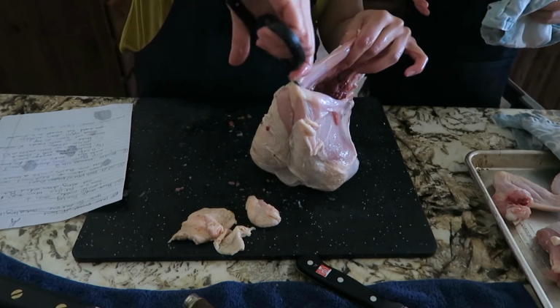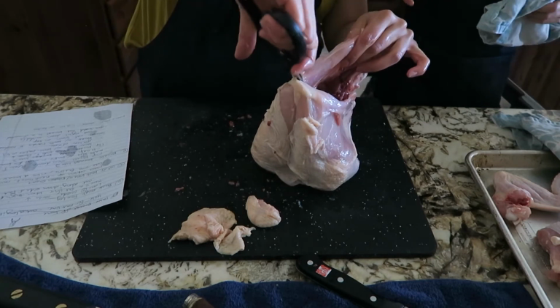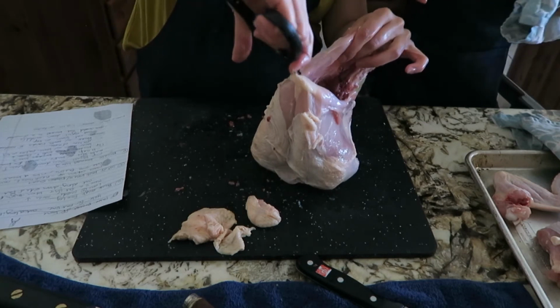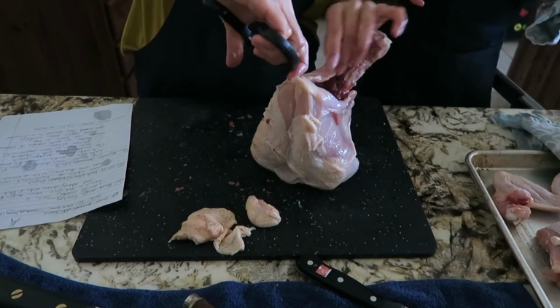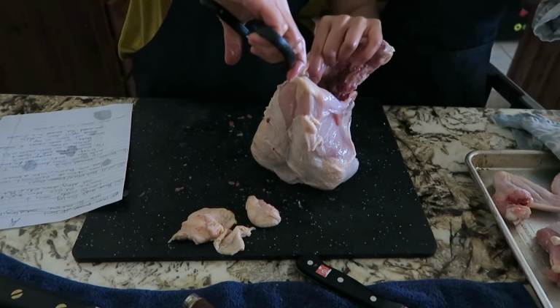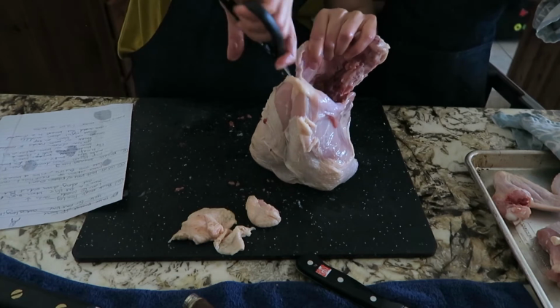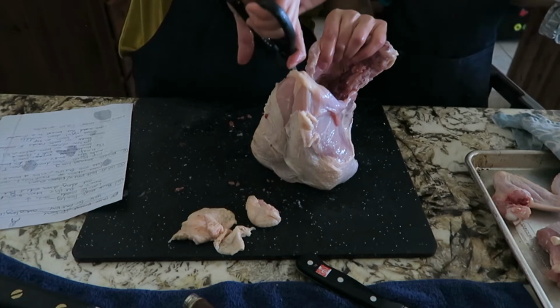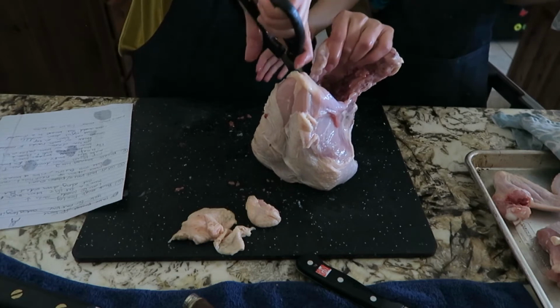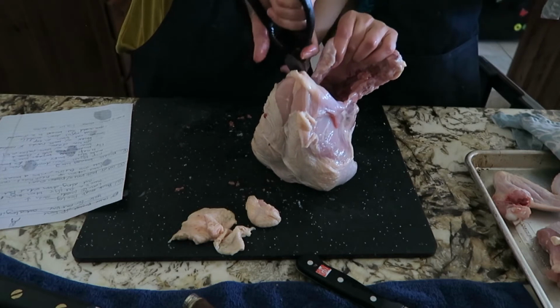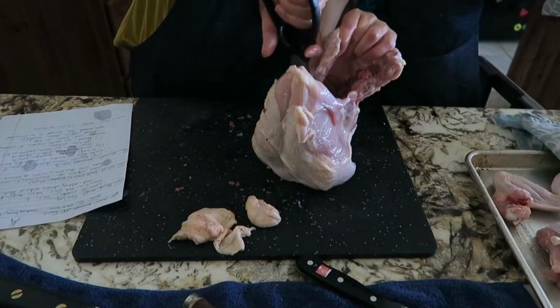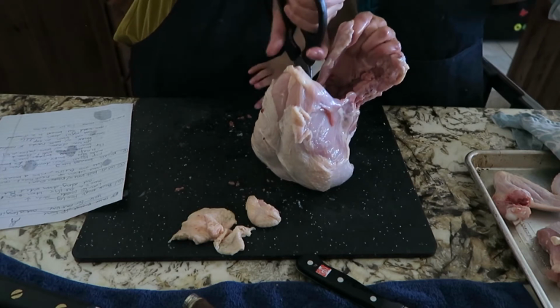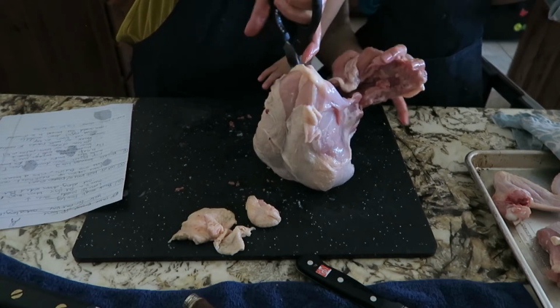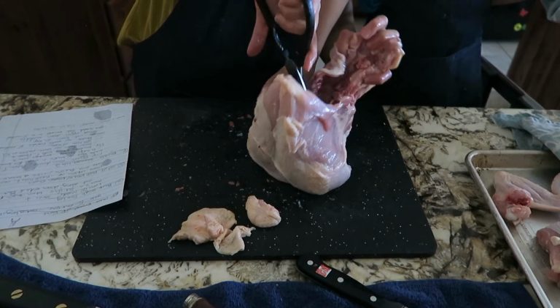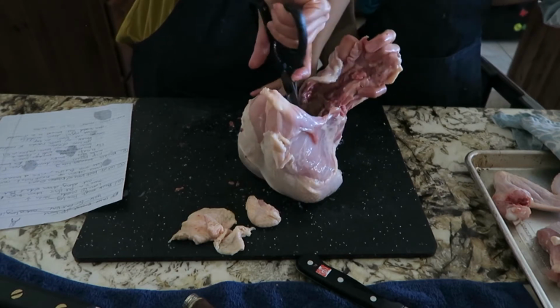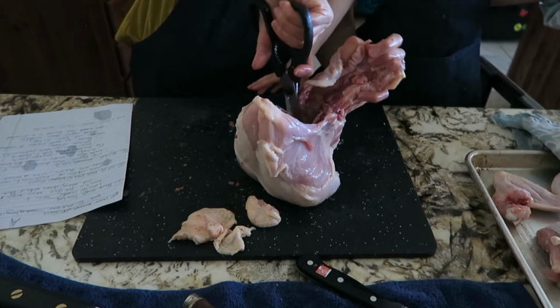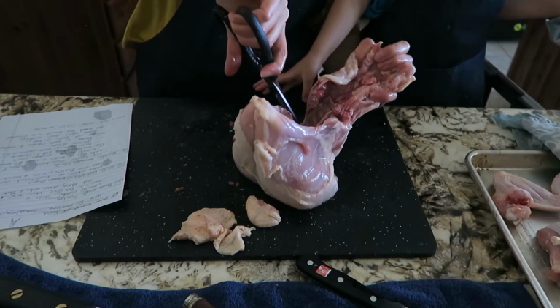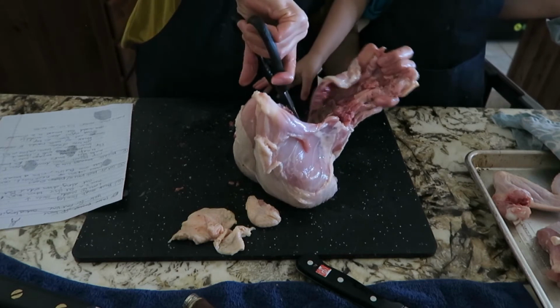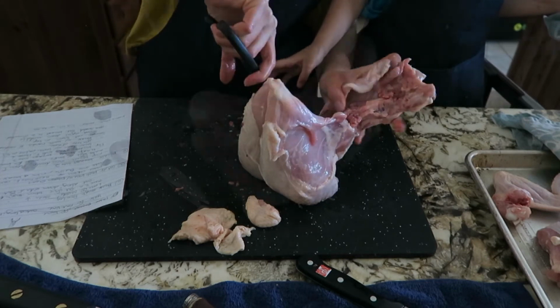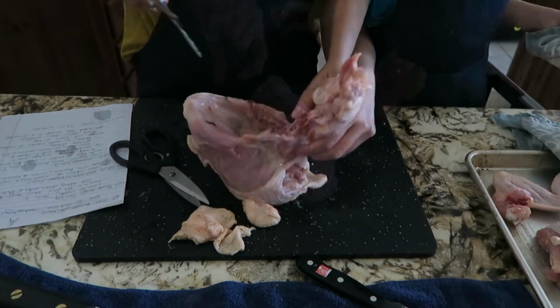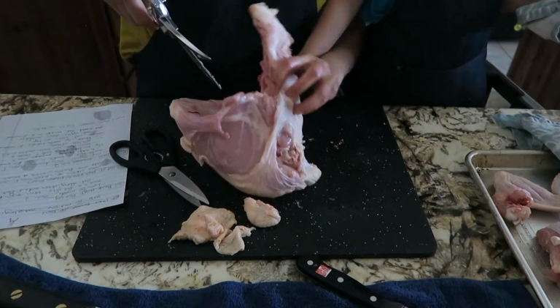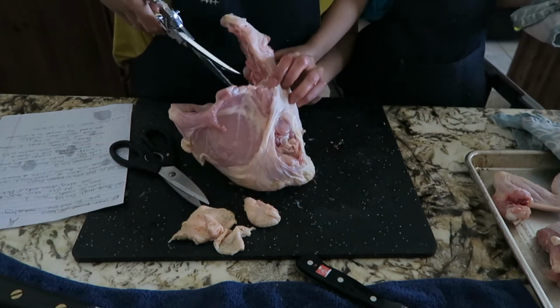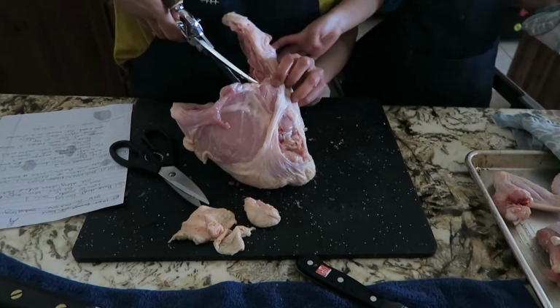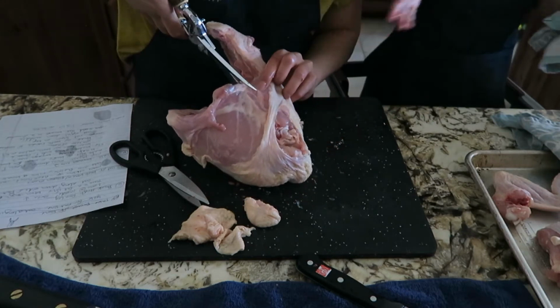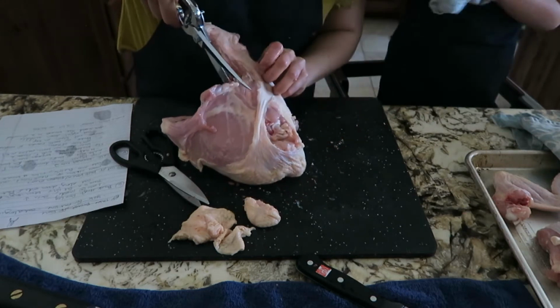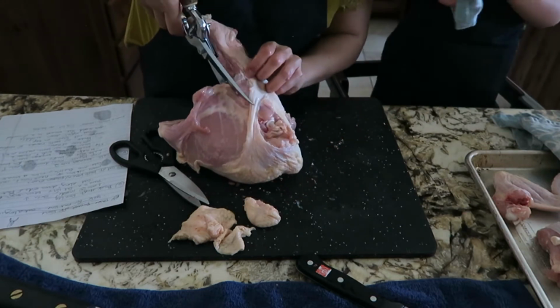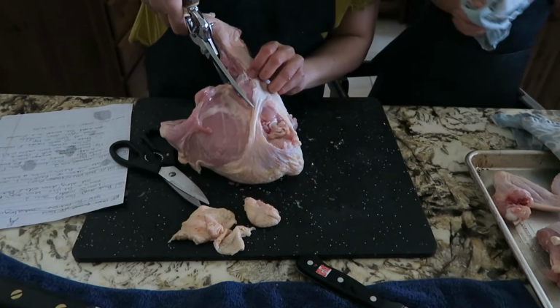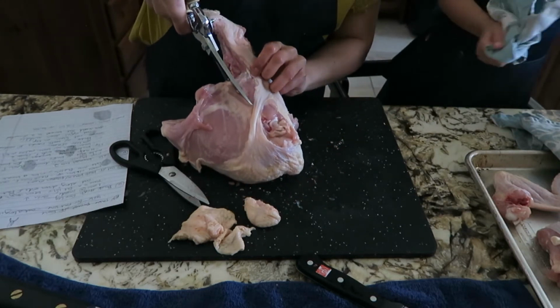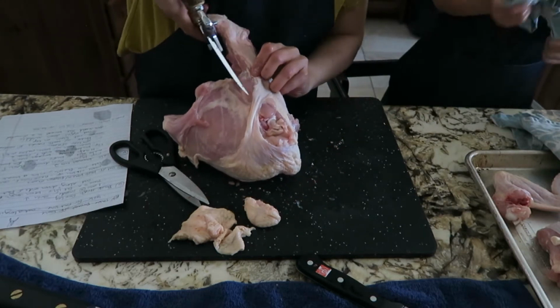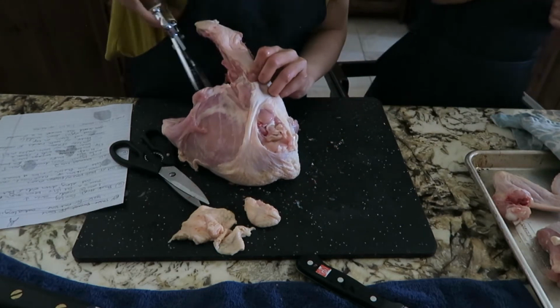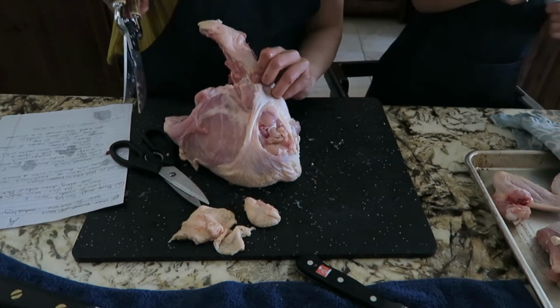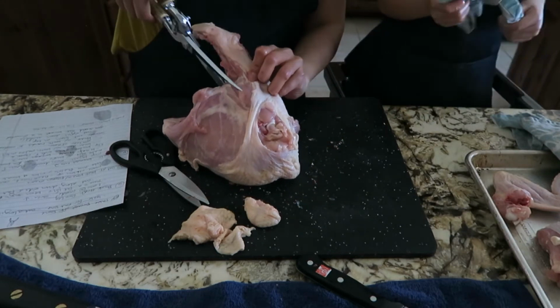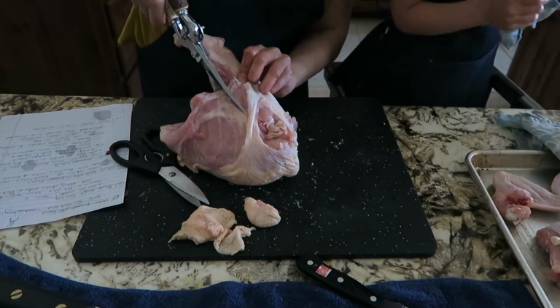Cutting out the backbone is the one time where it is recommended to use shears. The Wusthof shears cut through the ribs really easily. Next were the poultry shears, which cut through the ribs like butter, but struggled again with the skin.